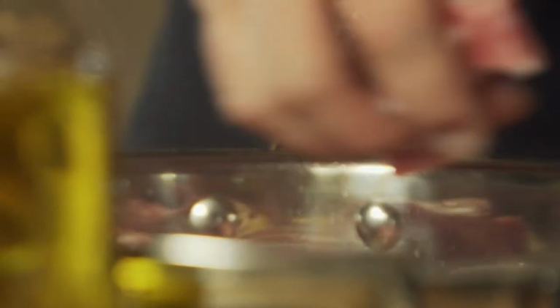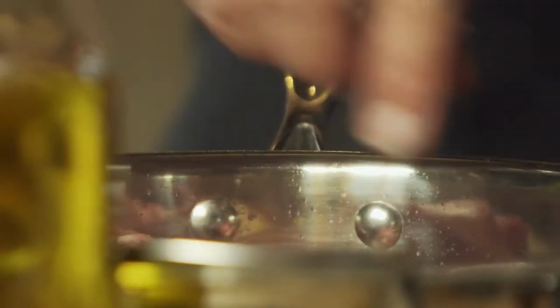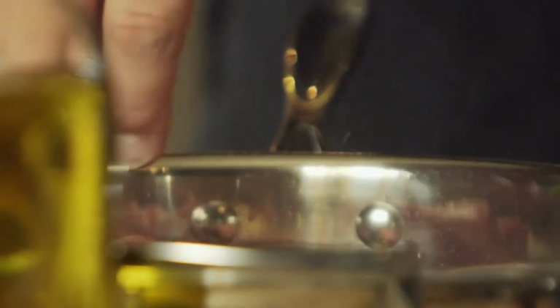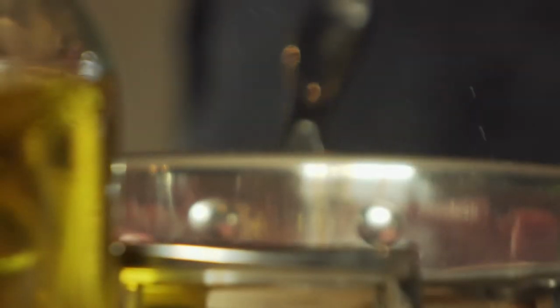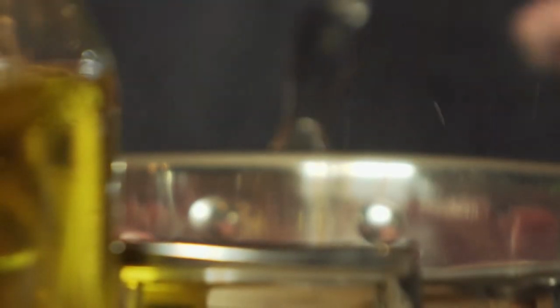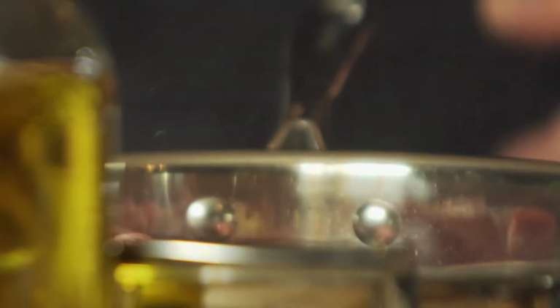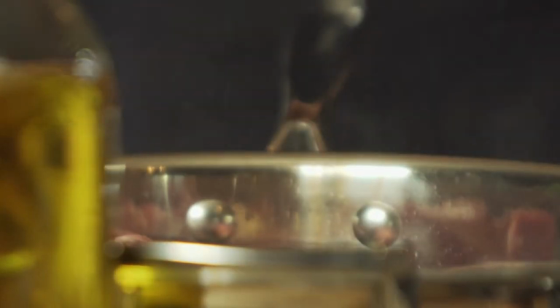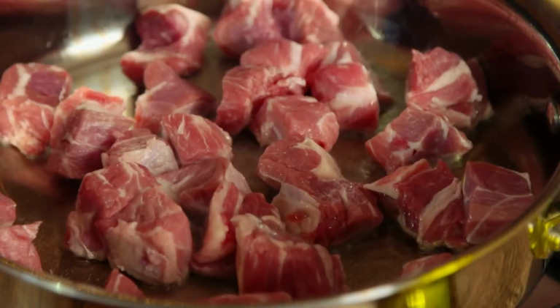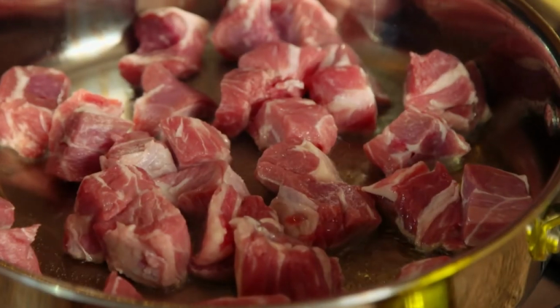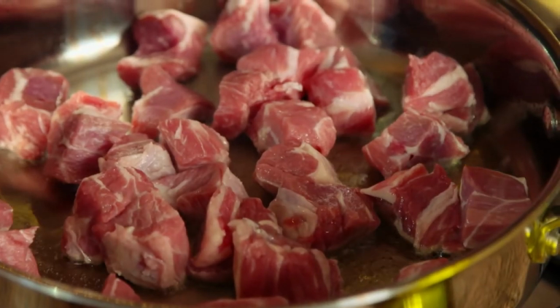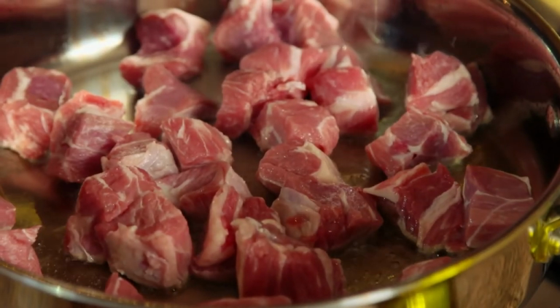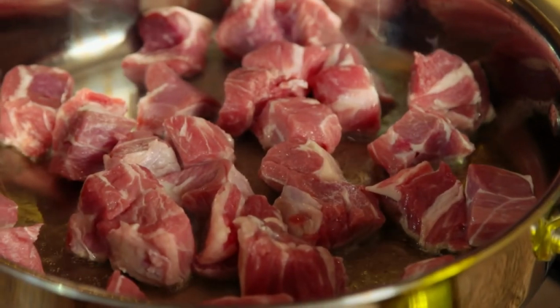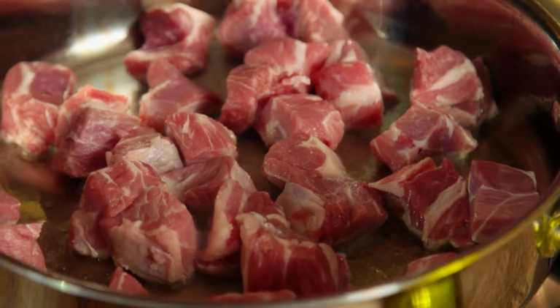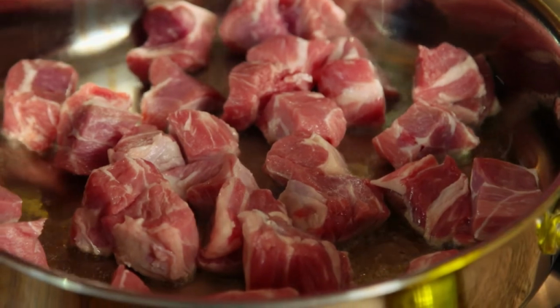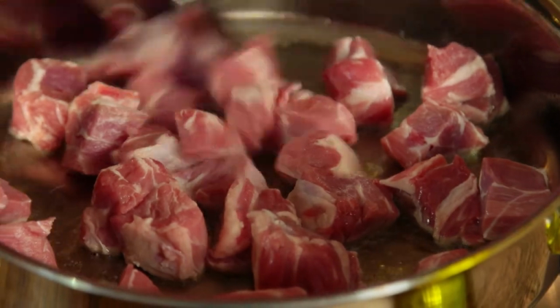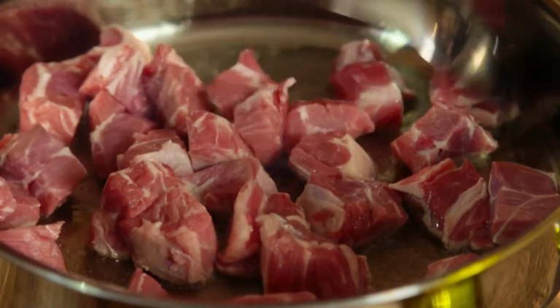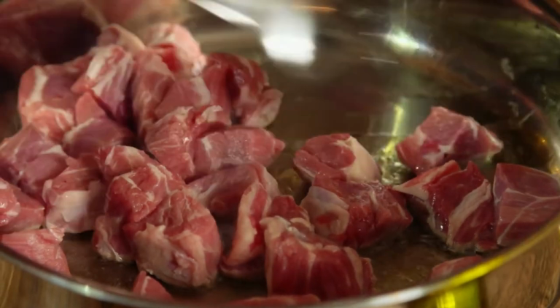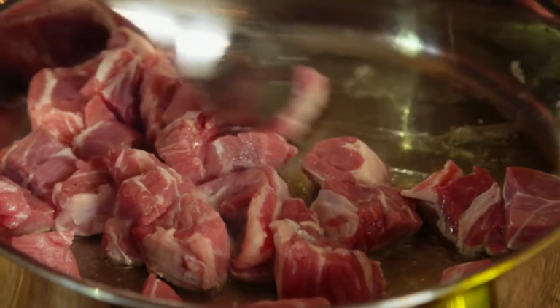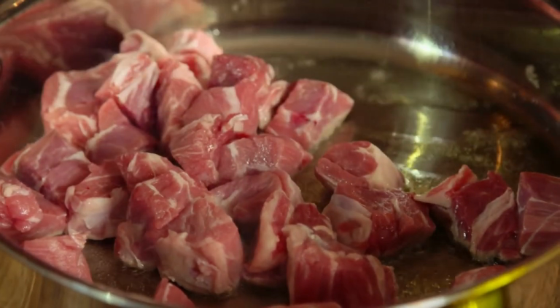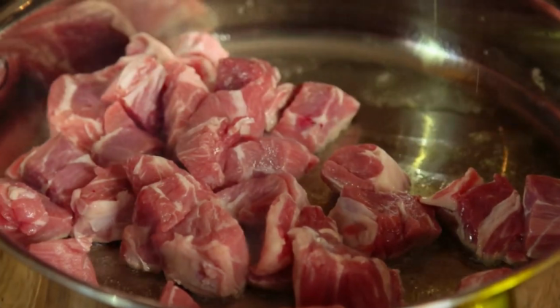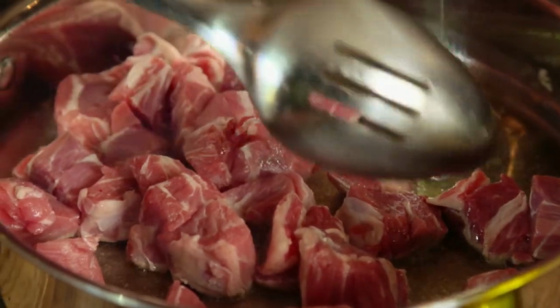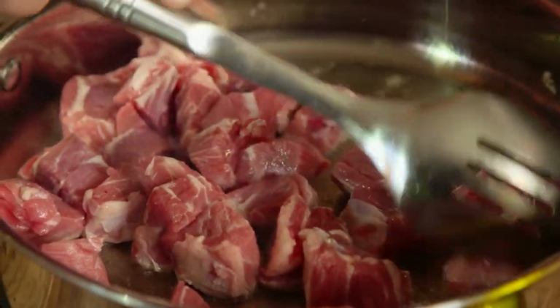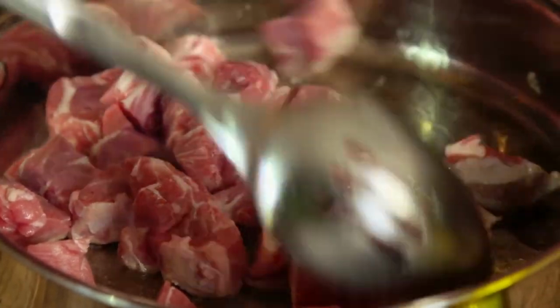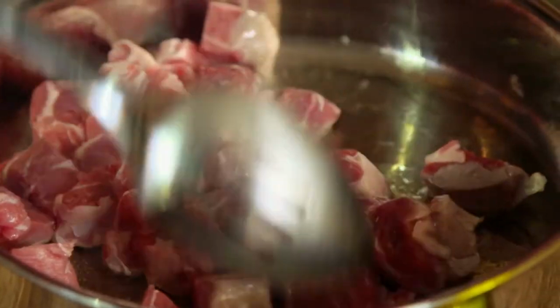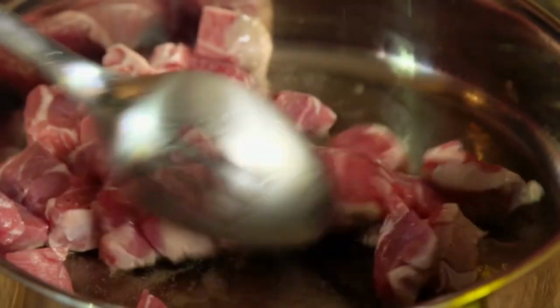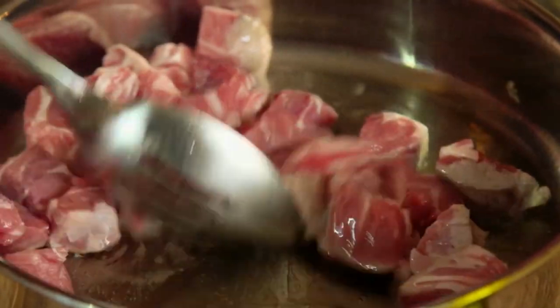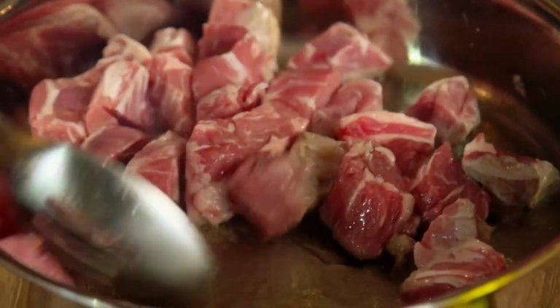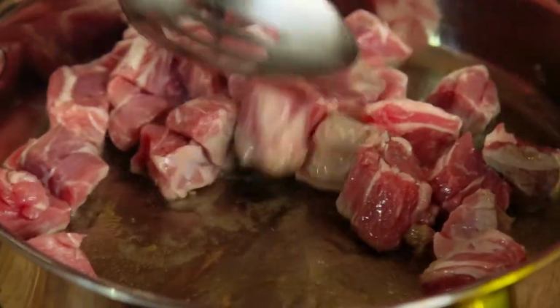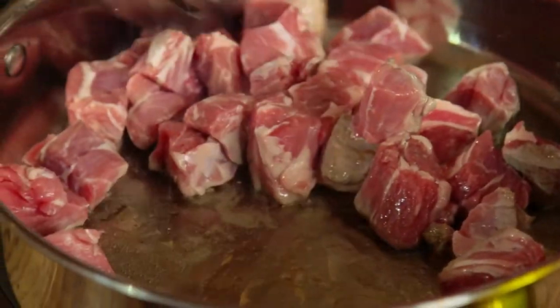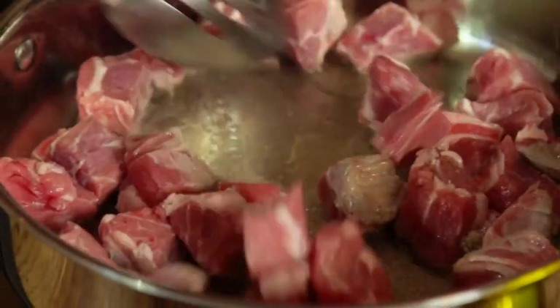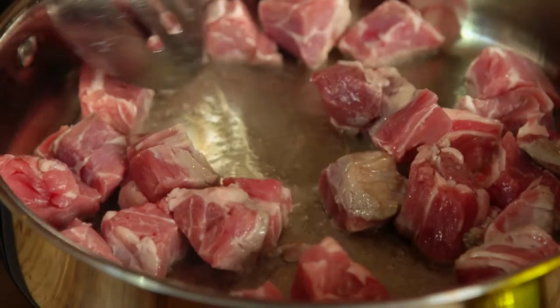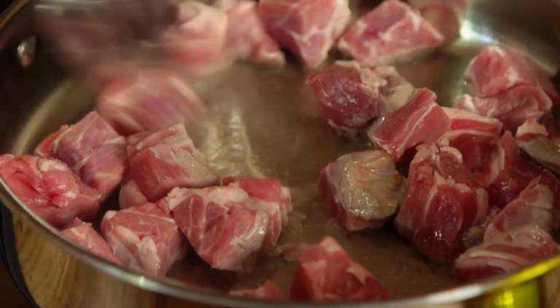When you're browning meat off — because this is what we're going to do now — do it in batches, because you just want a relatively small amount in the pan, and then set it aside.